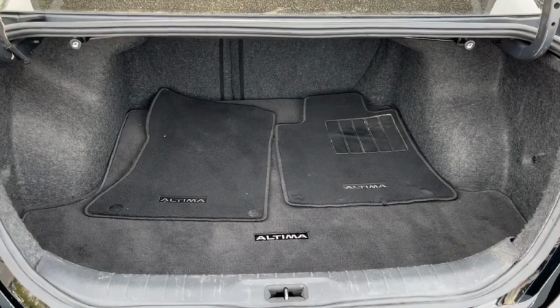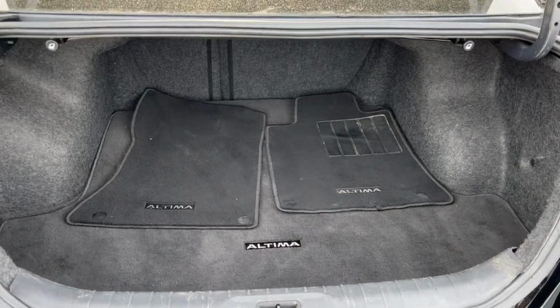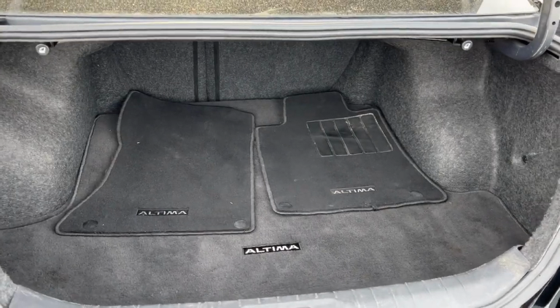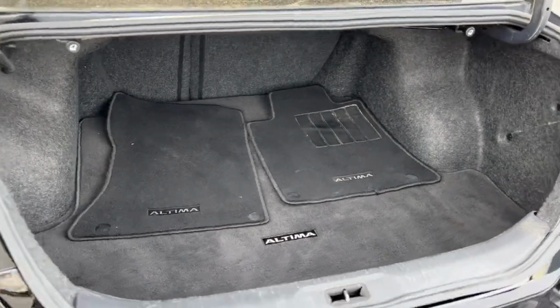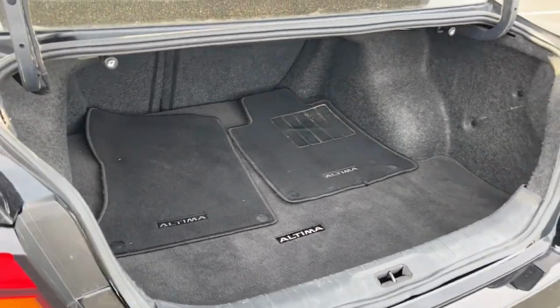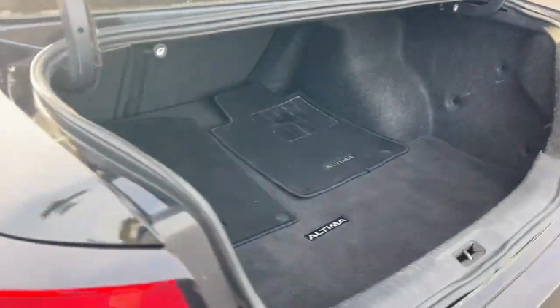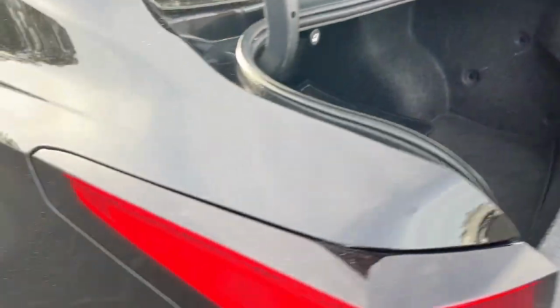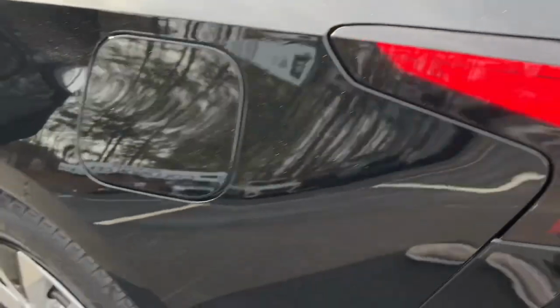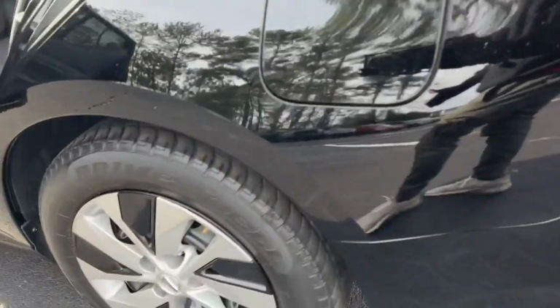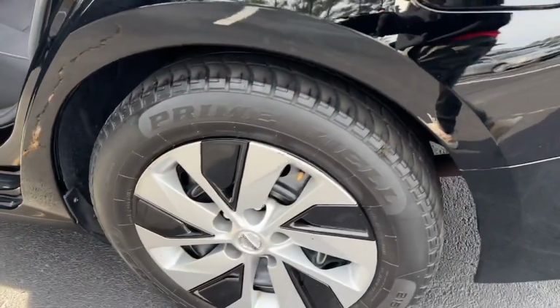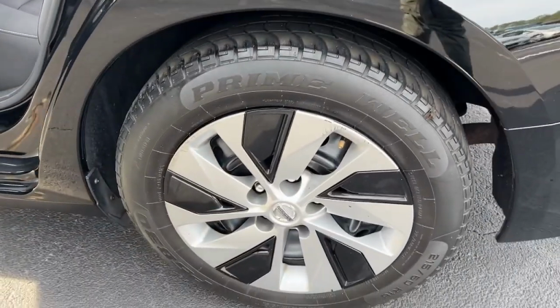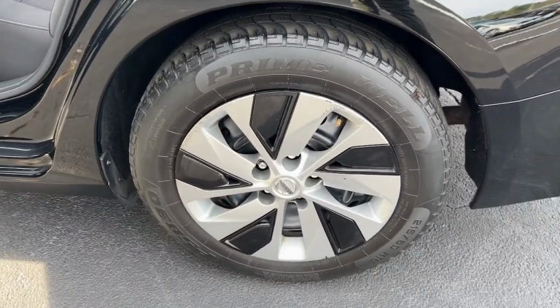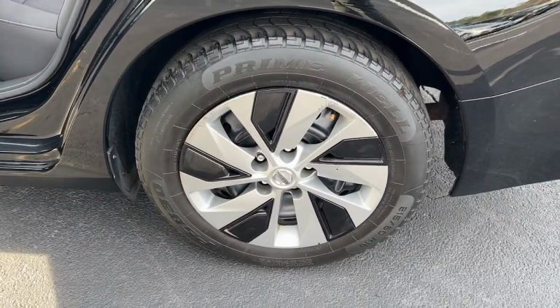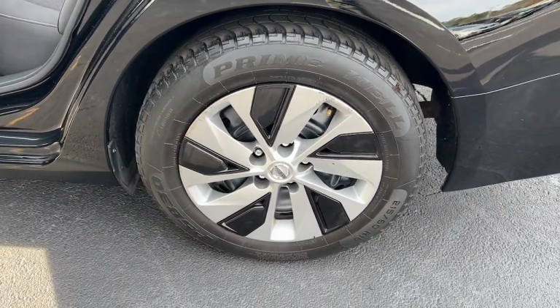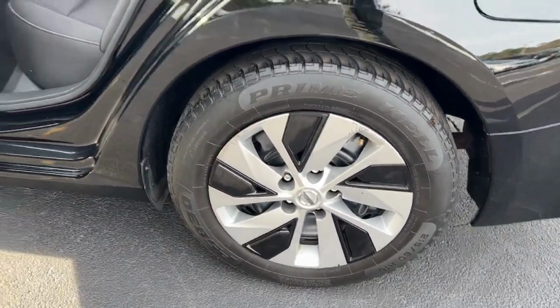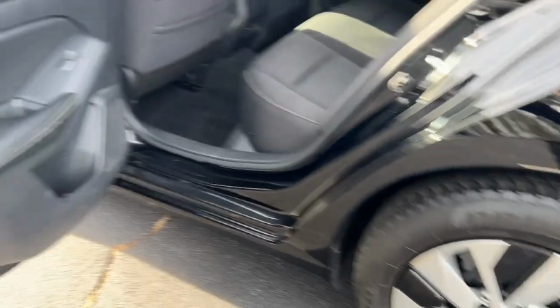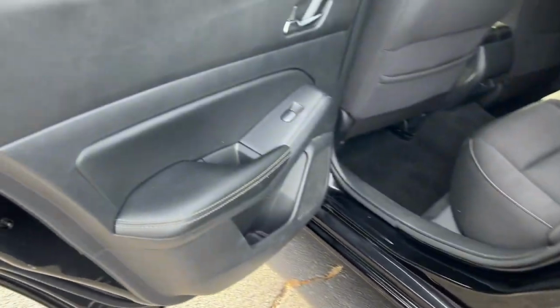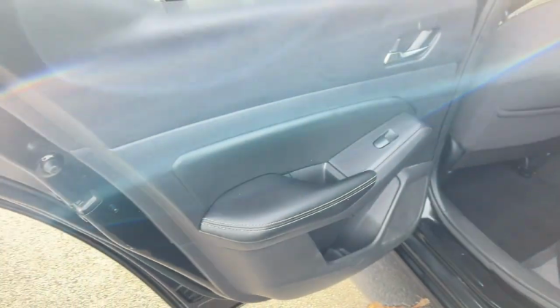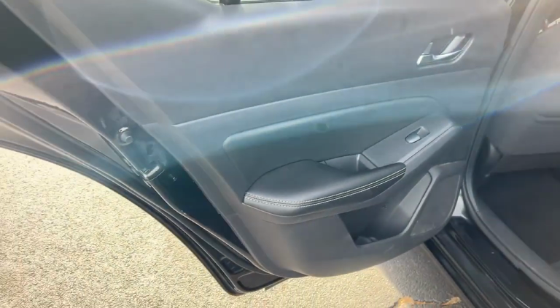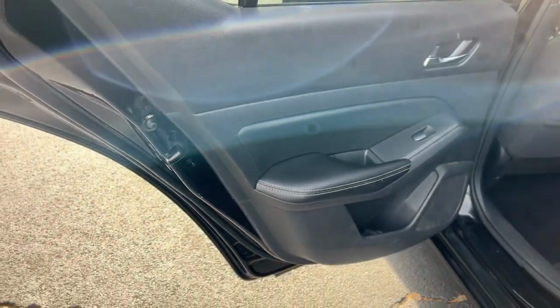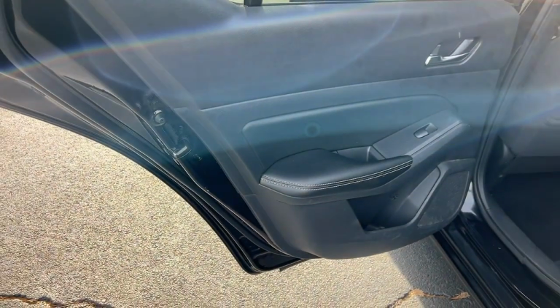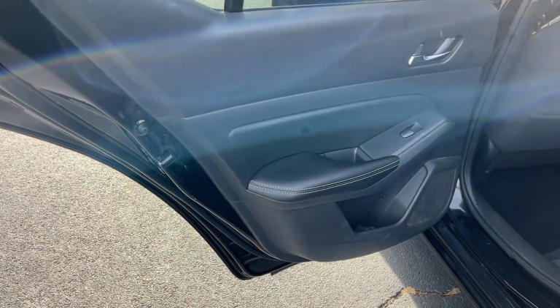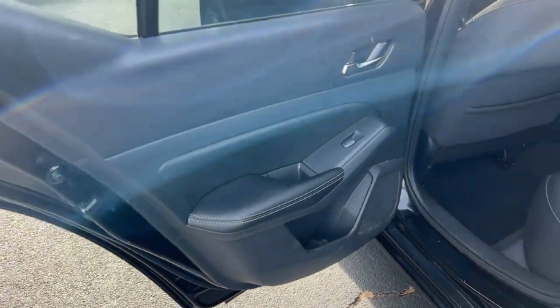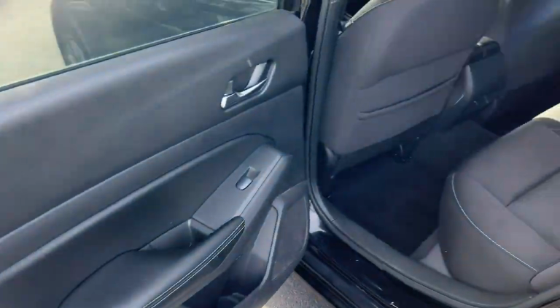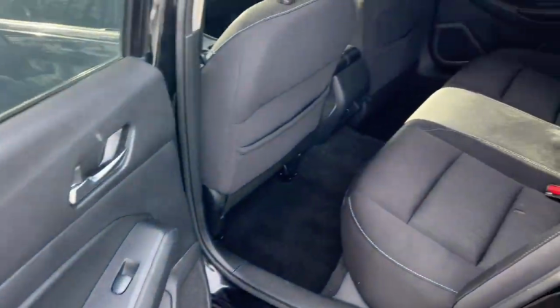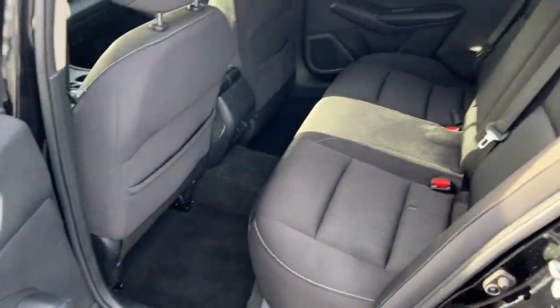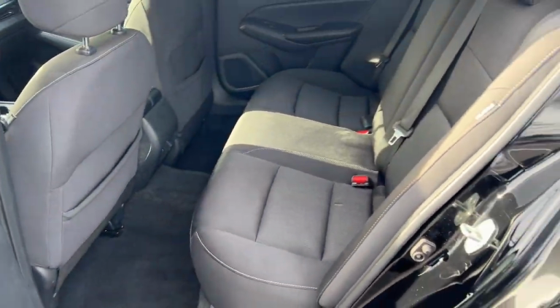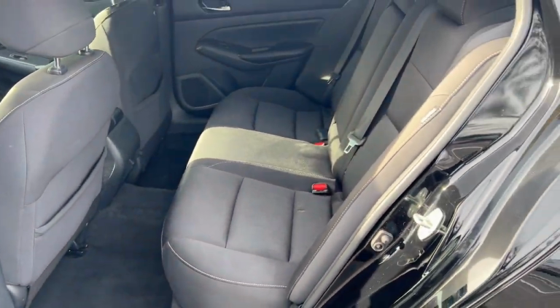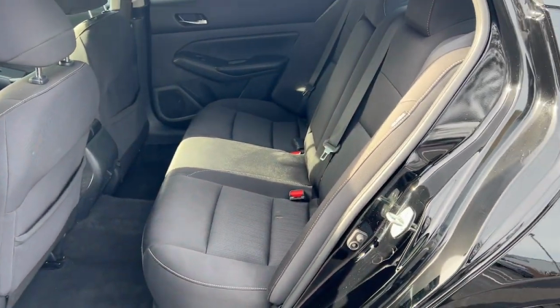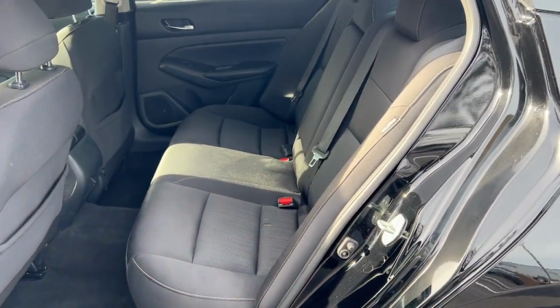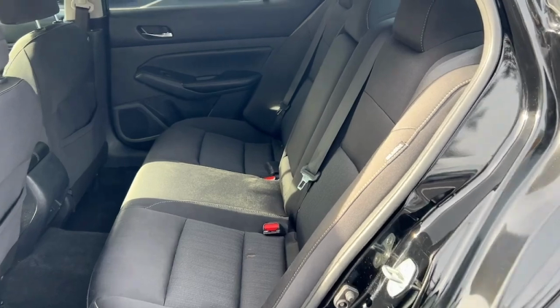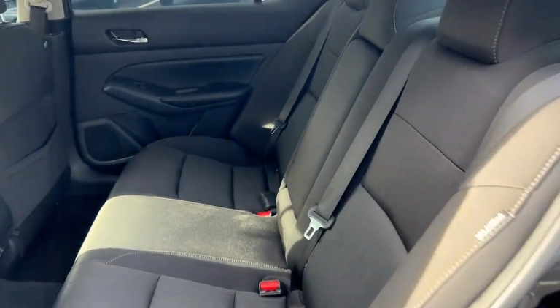remote engine start, keyless start, backup camera, Bluetooth connection, power driver seat, steering wheel audio controls, stability control, traction control.